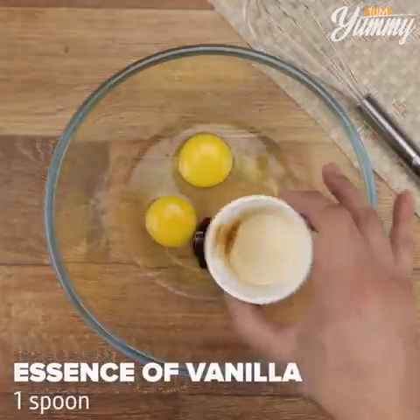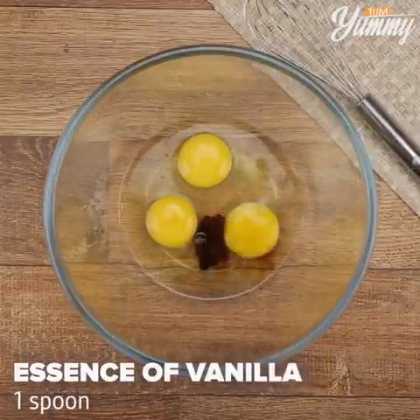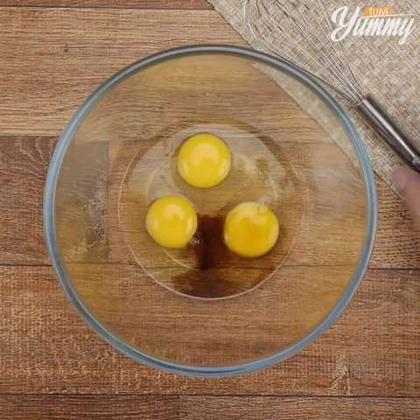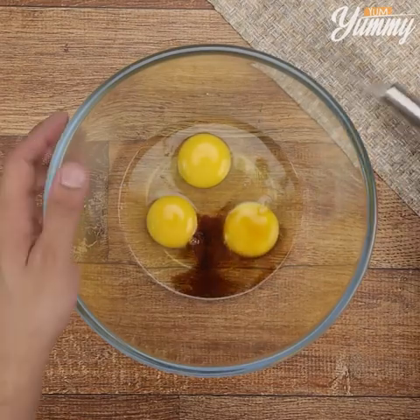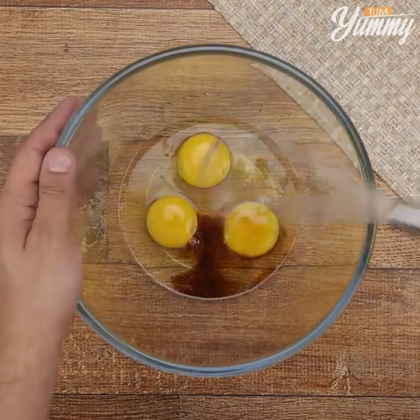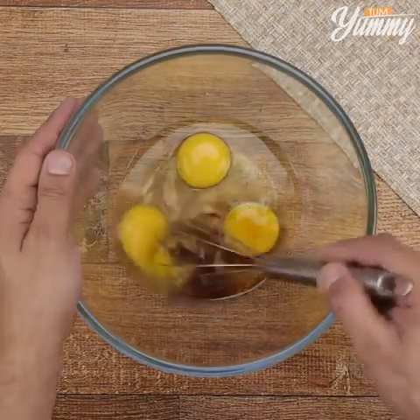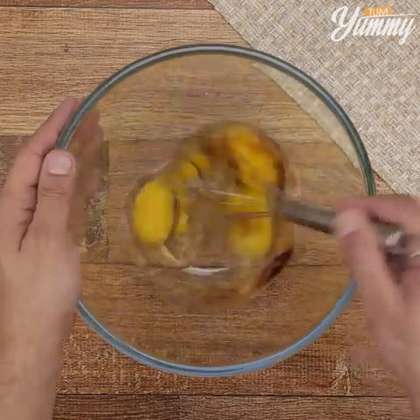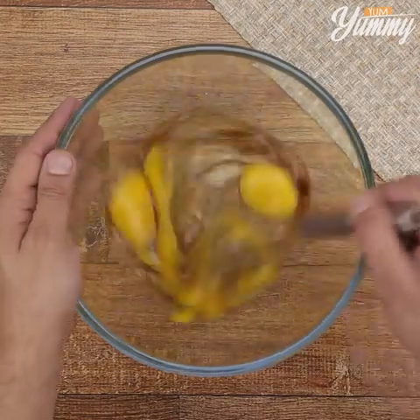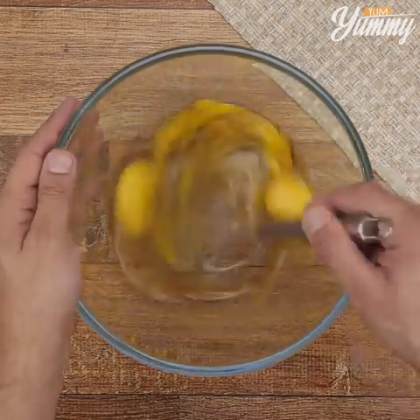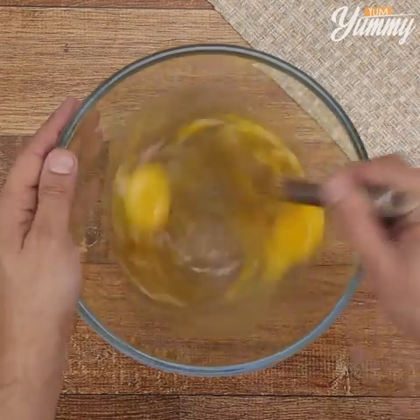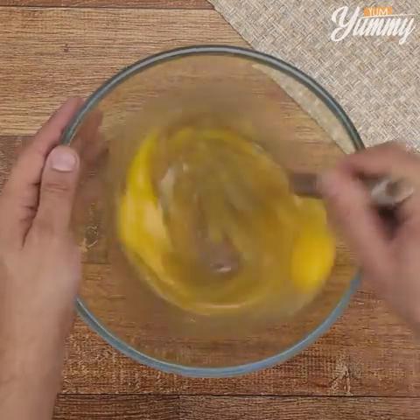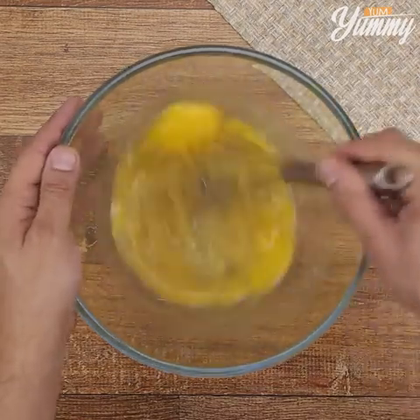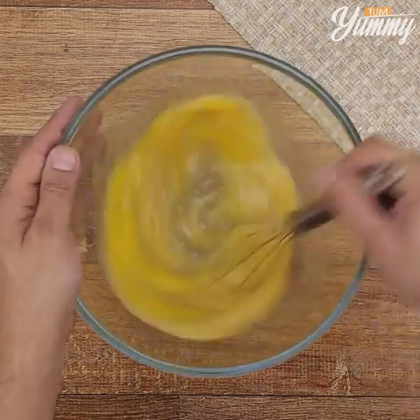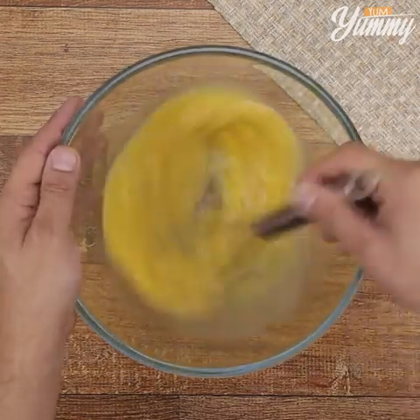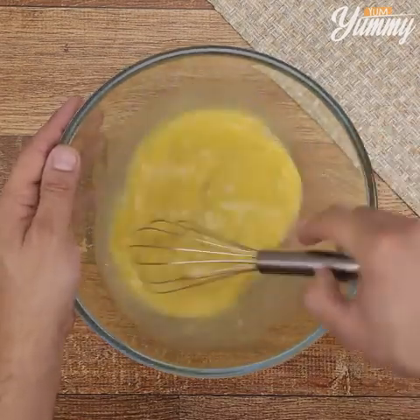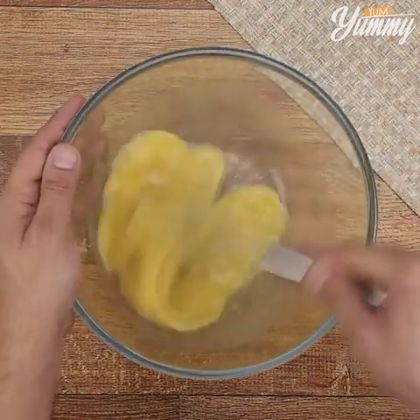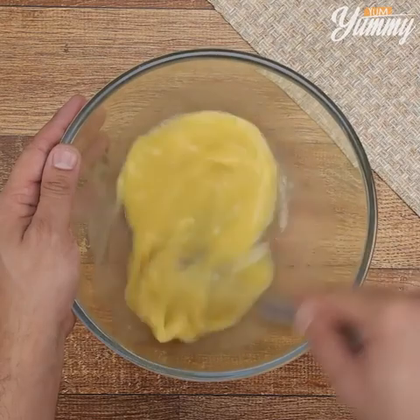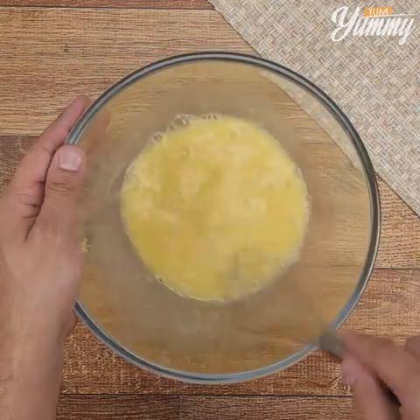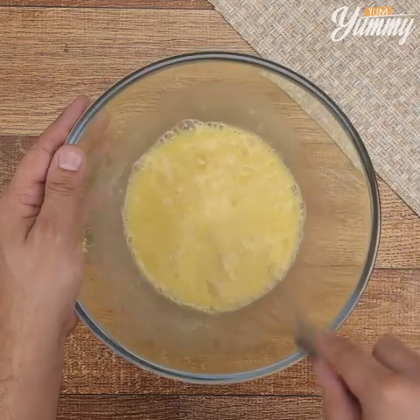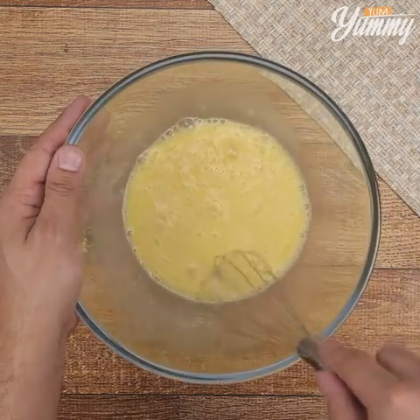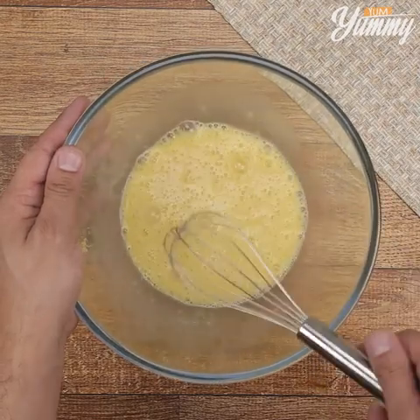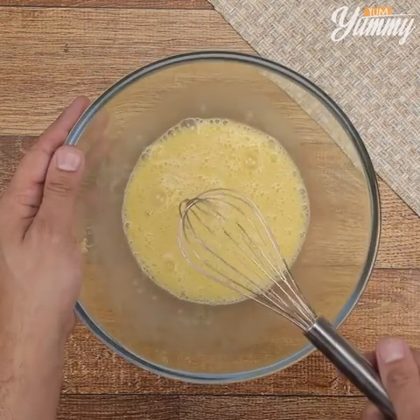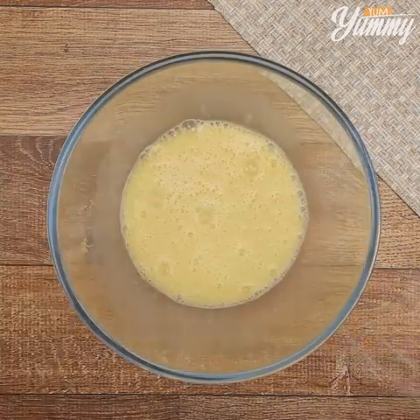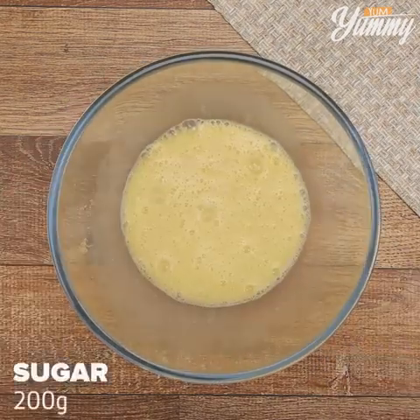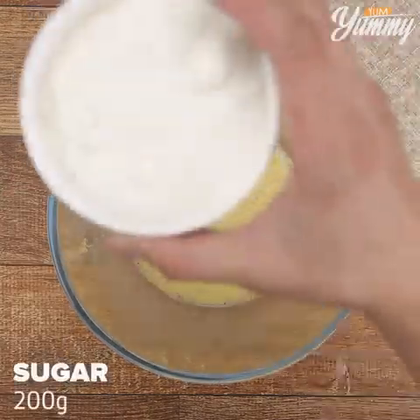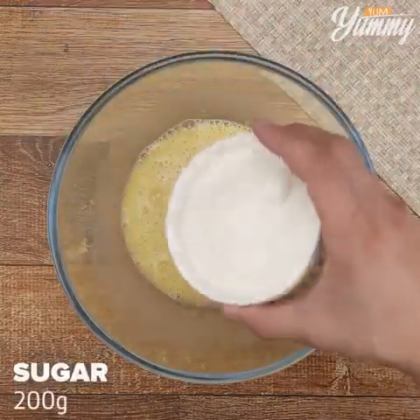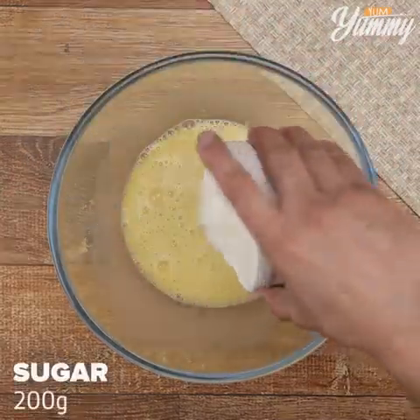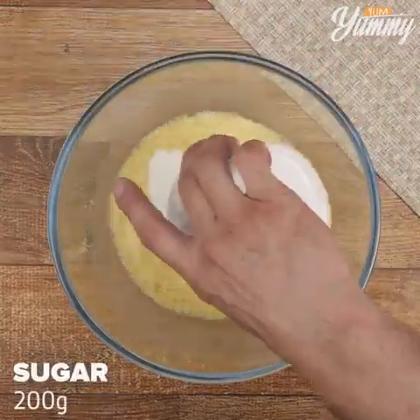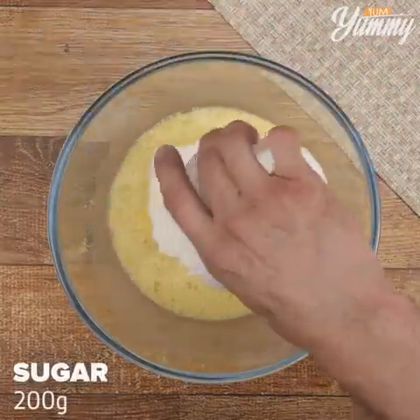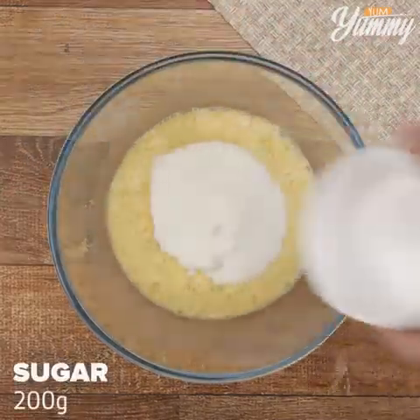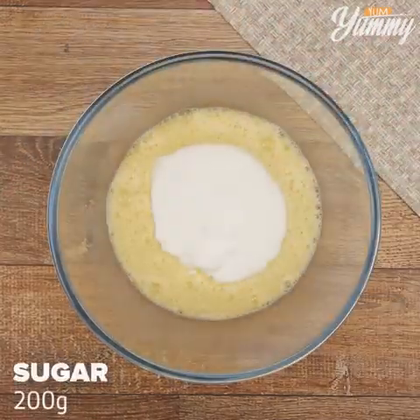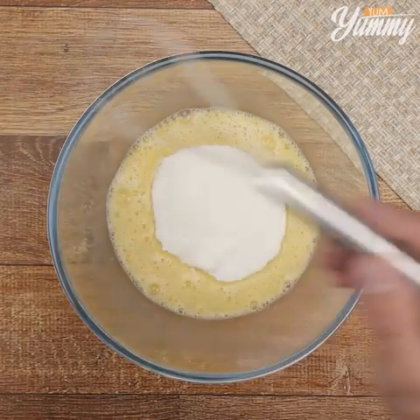Tell me if you've ever made an apple pie — I would love to know your recipe. Now add 200 grams of sugar.